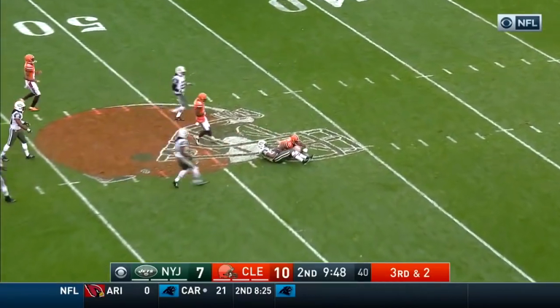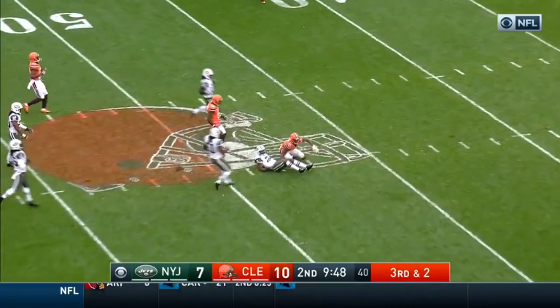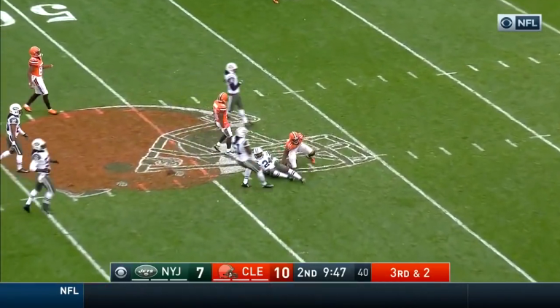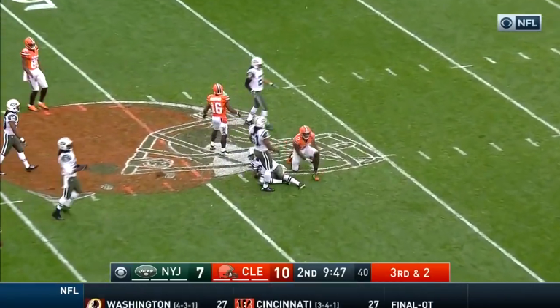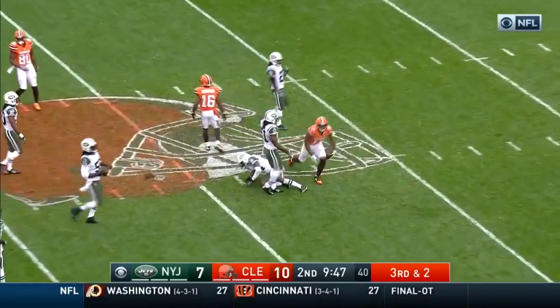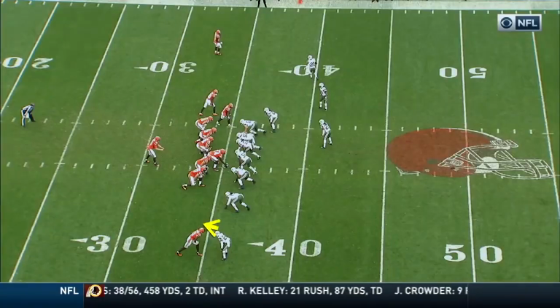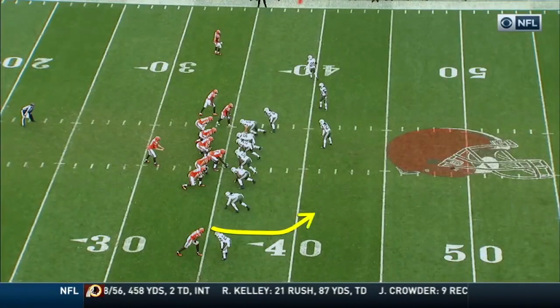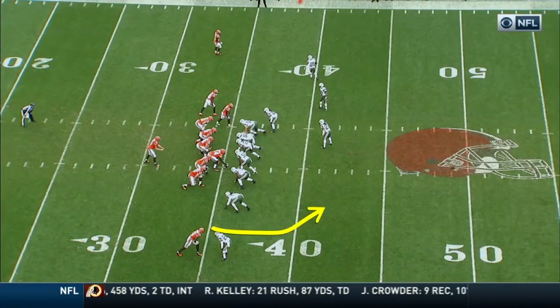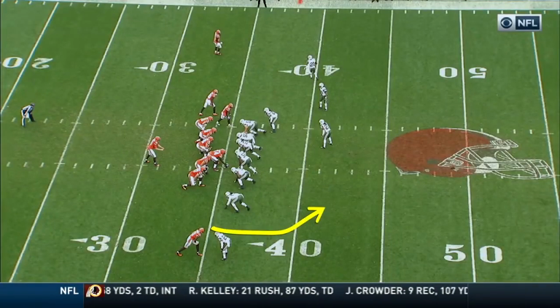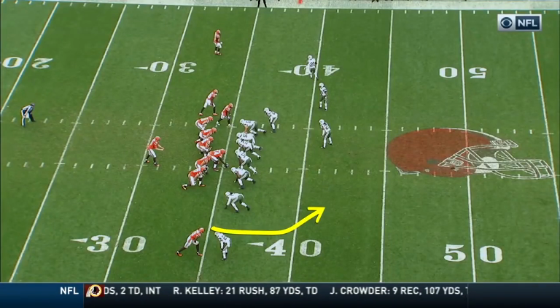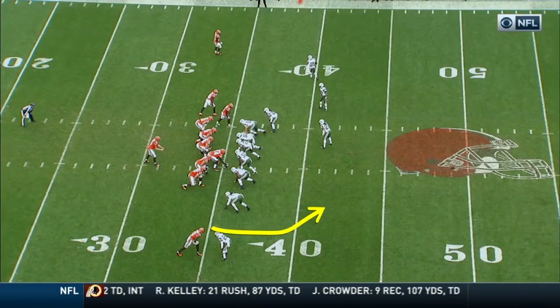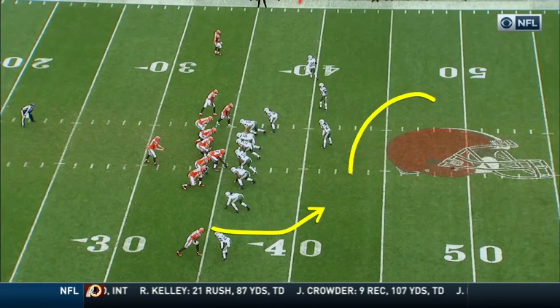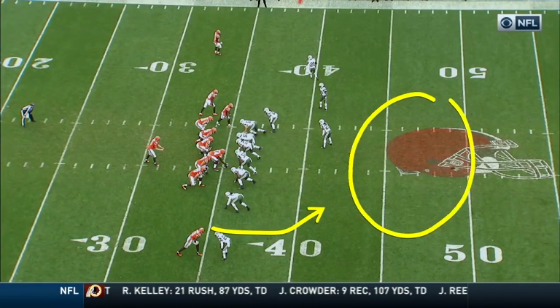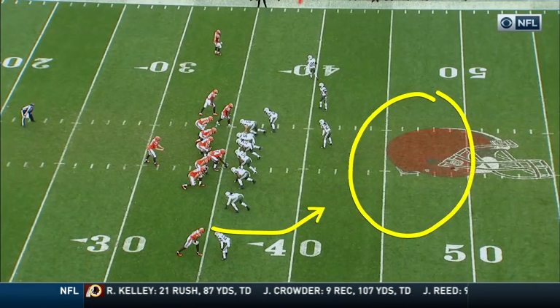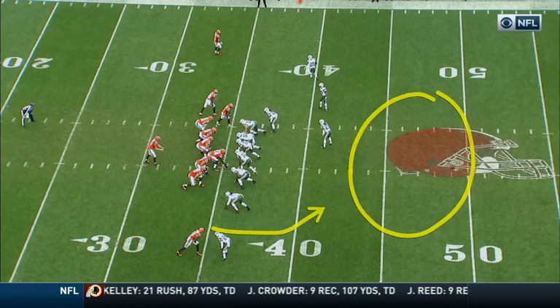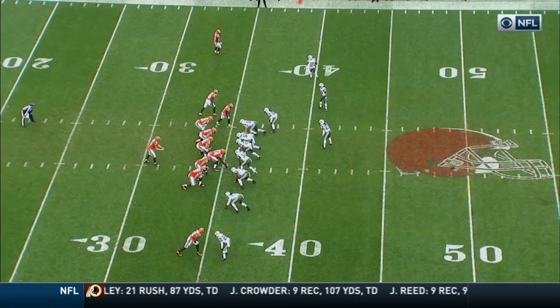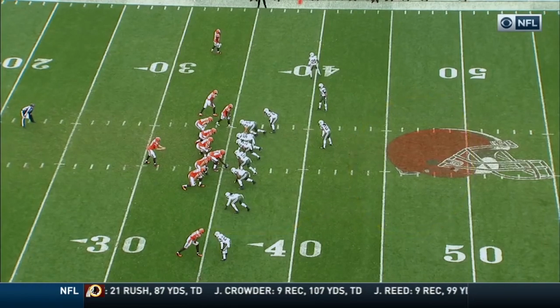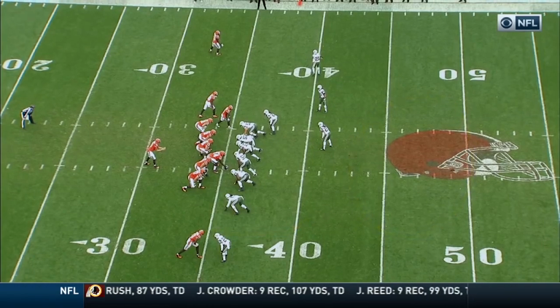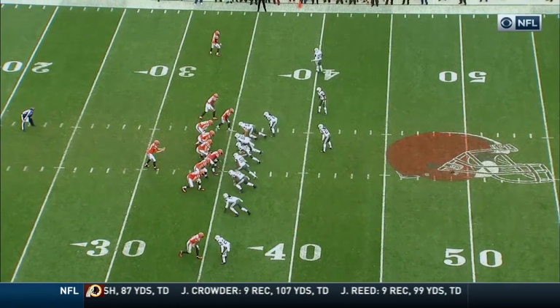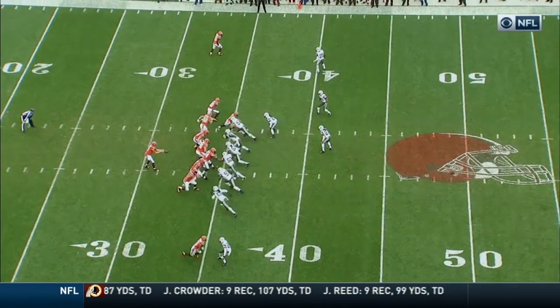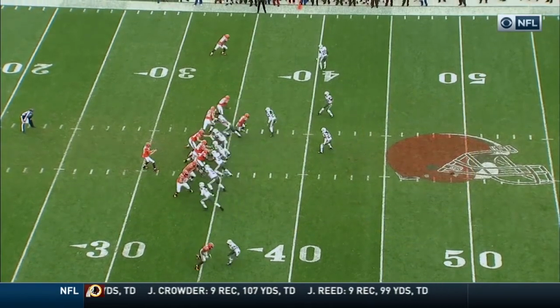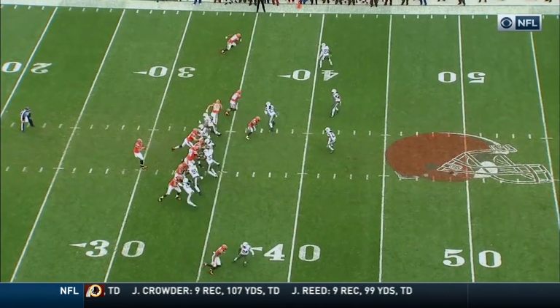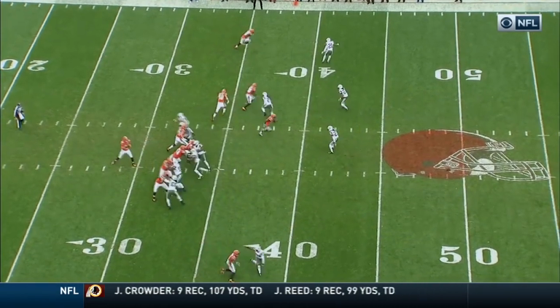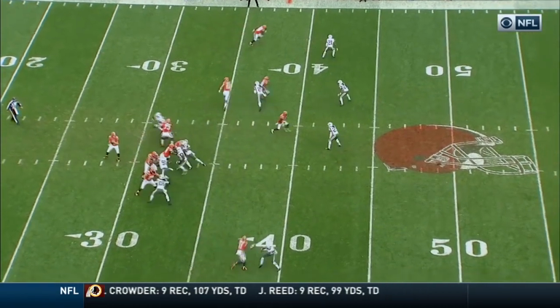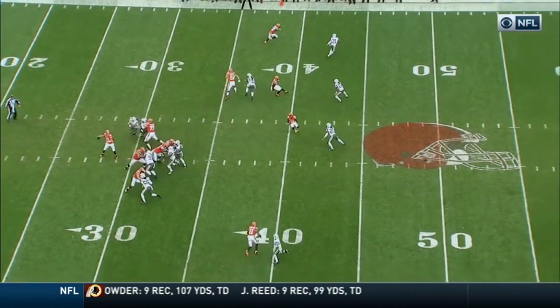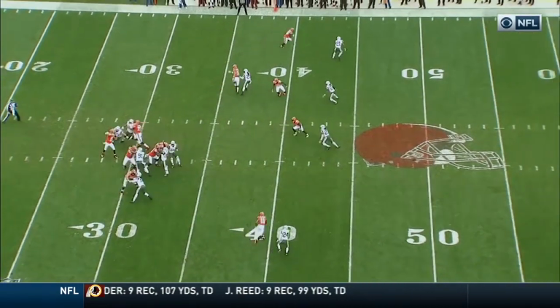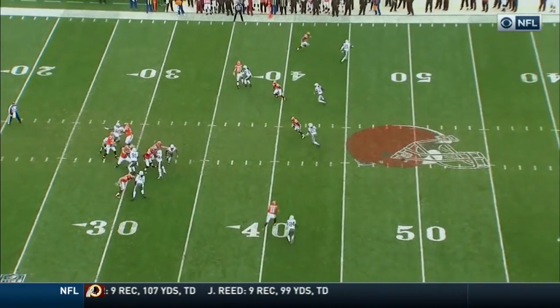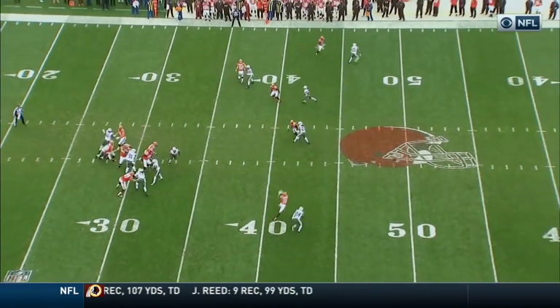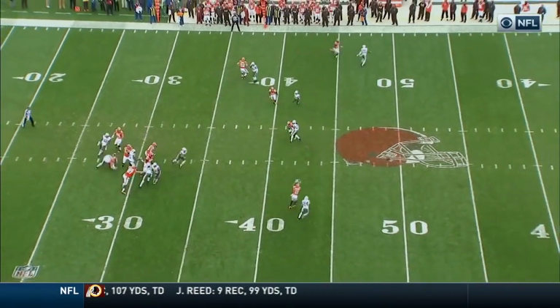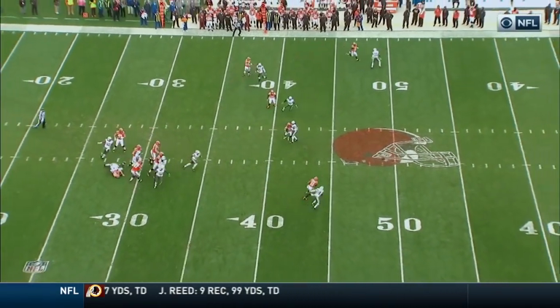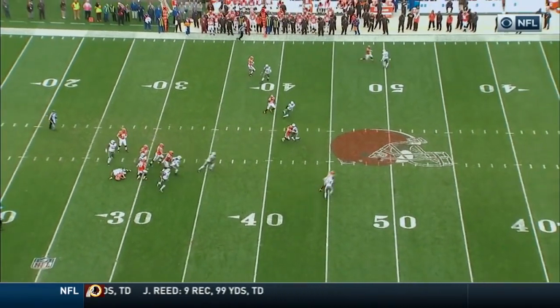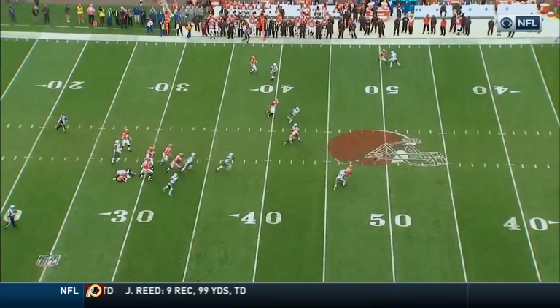He did the same thing to Byron Maxwell earlier. This is his bread and butter, his favorite one. He loves the one-two-three slants, and he loves the comebacks.